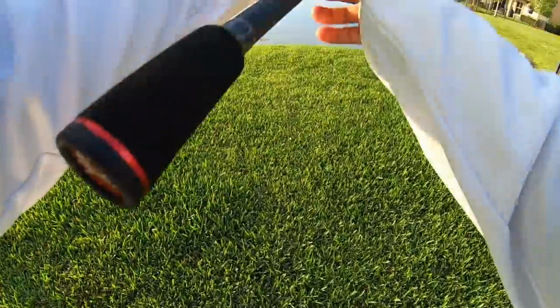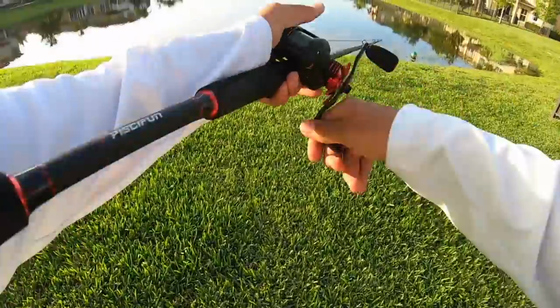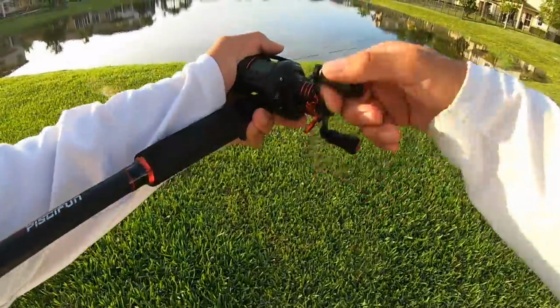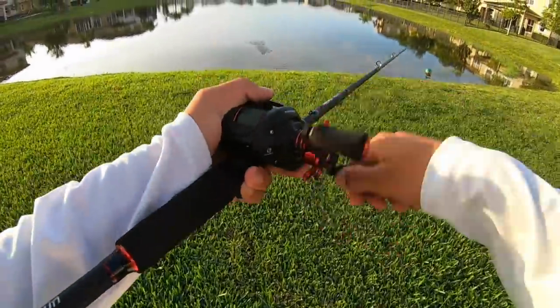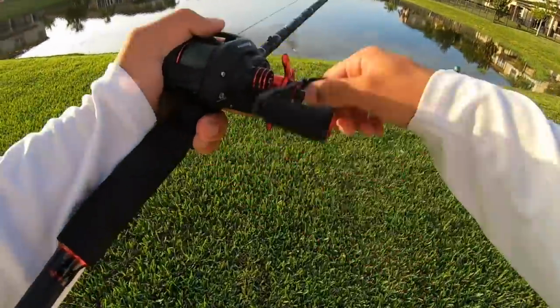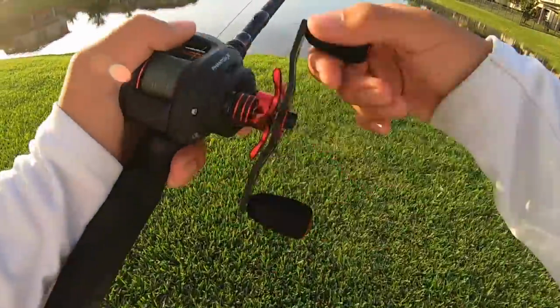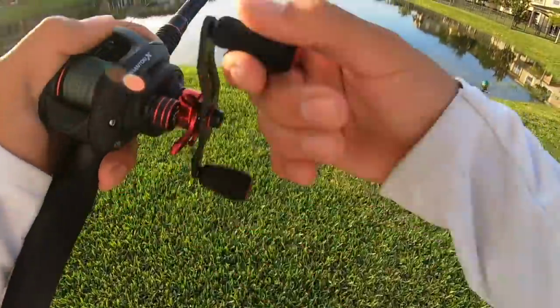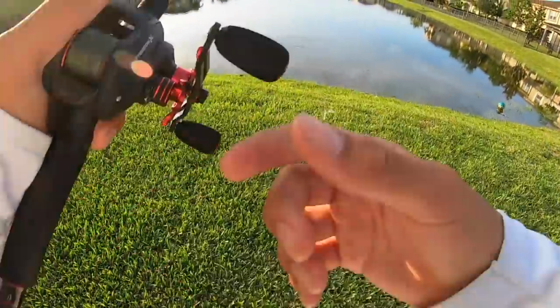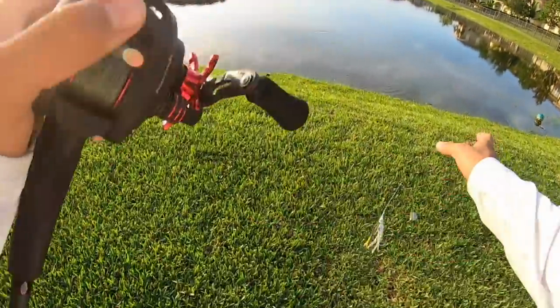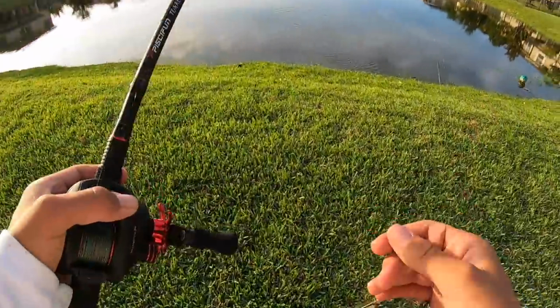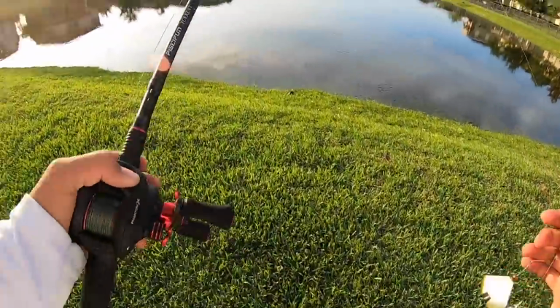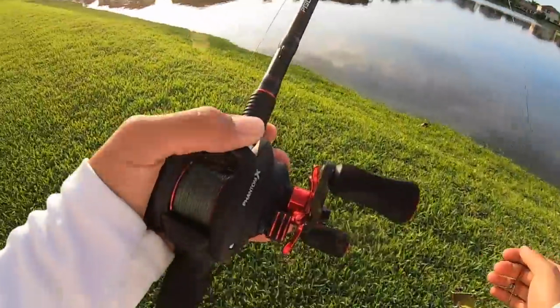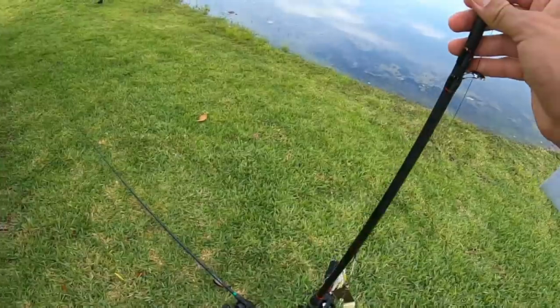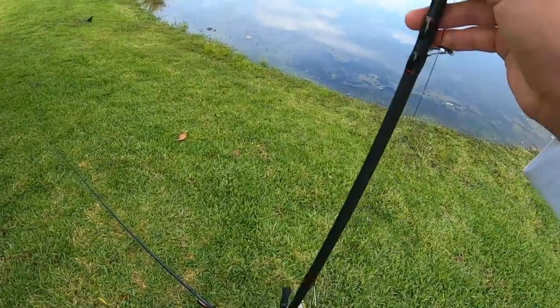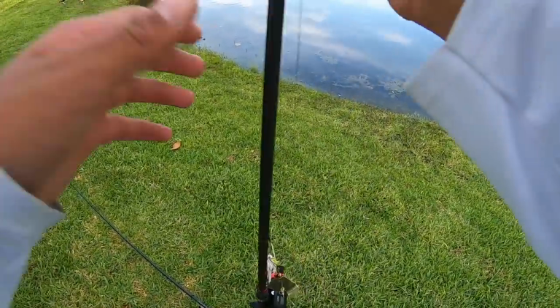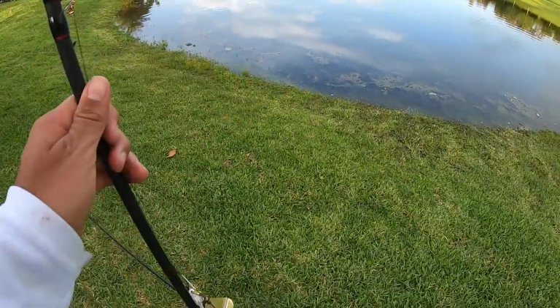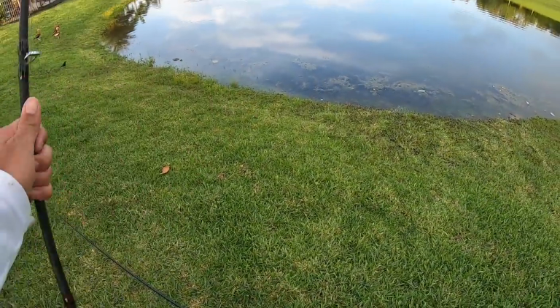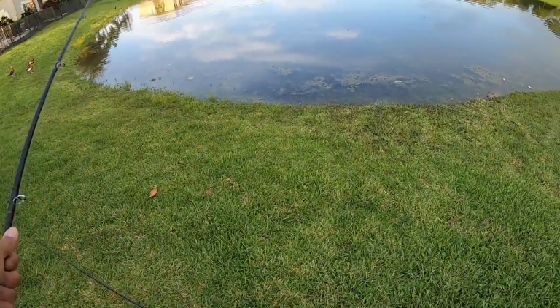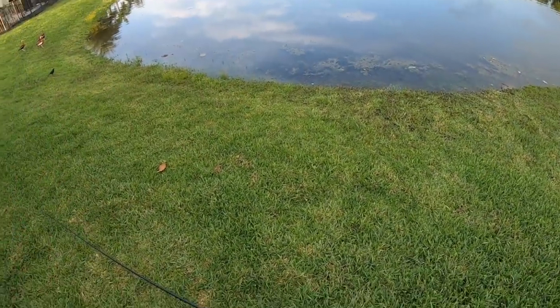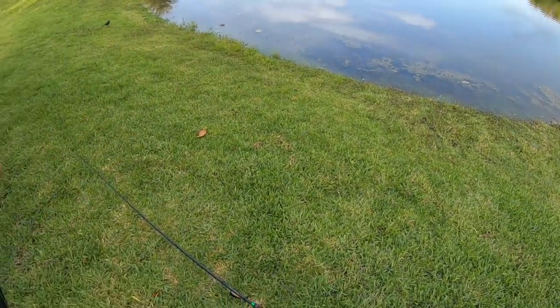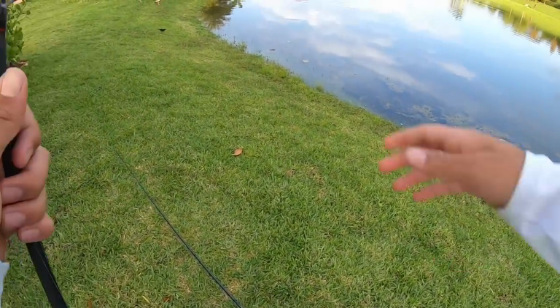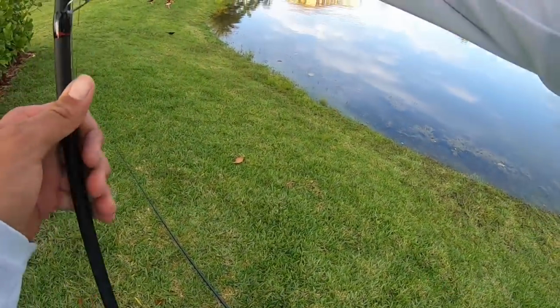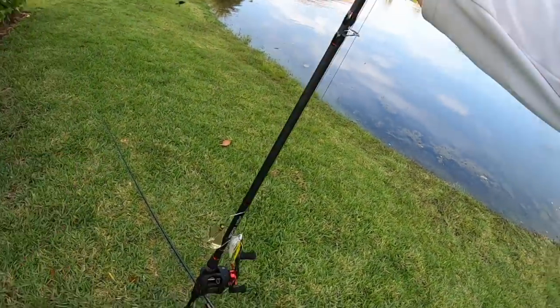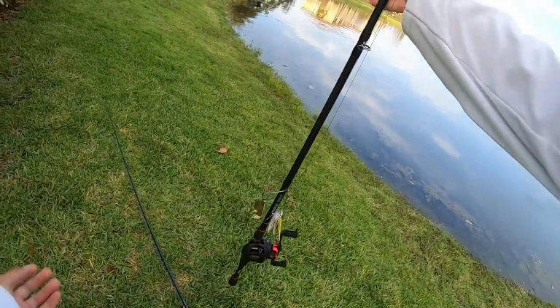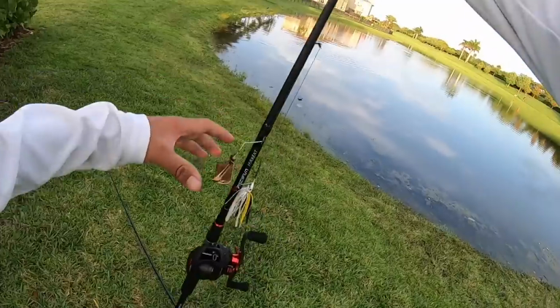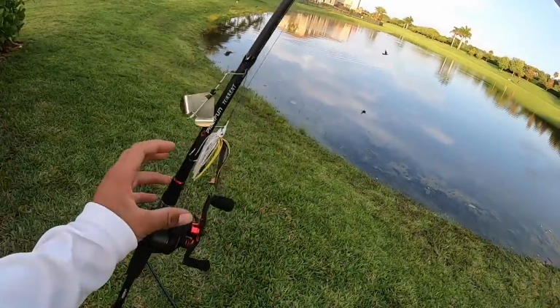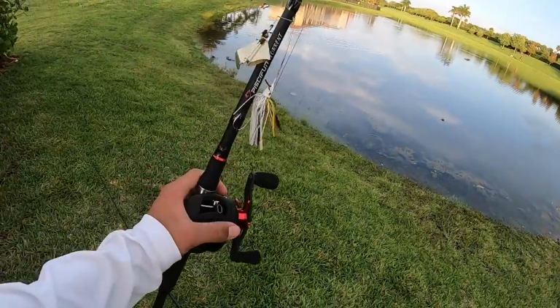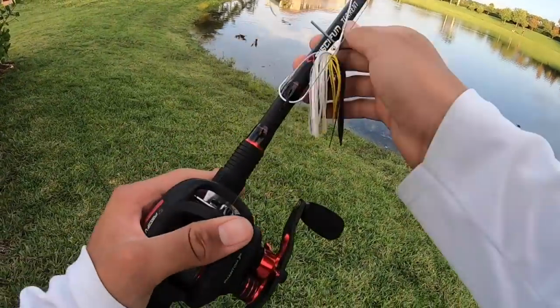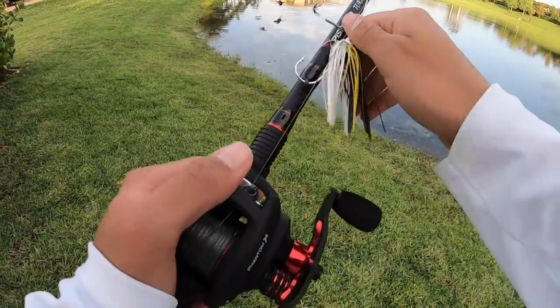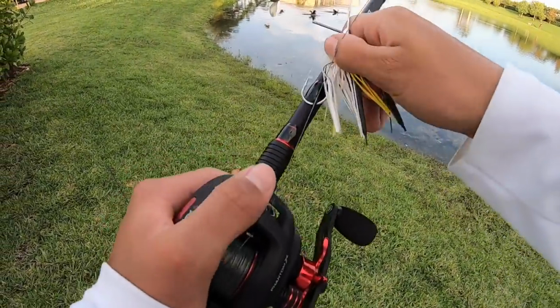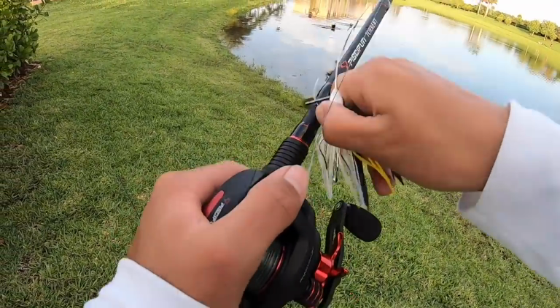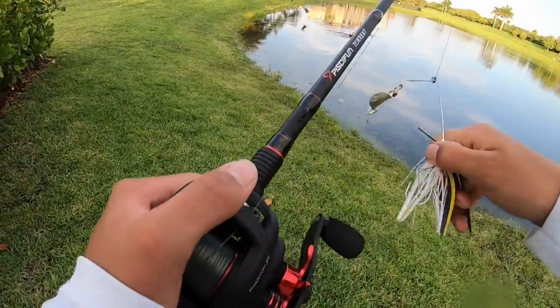I'm gonna go to a Senko and use those hooks I got. We just switched spots — there's a turtle right there. I'll take a couple more casts with the buzzbait even though I hate this thing right now.